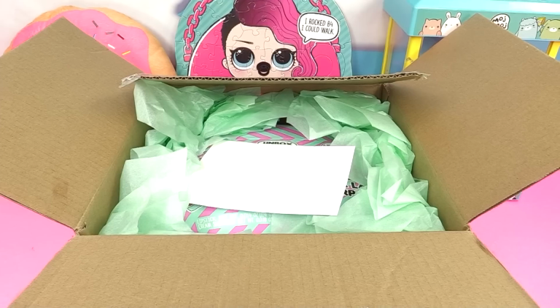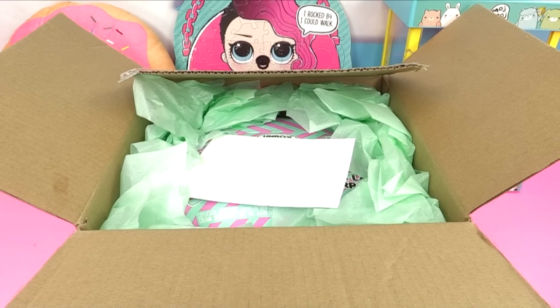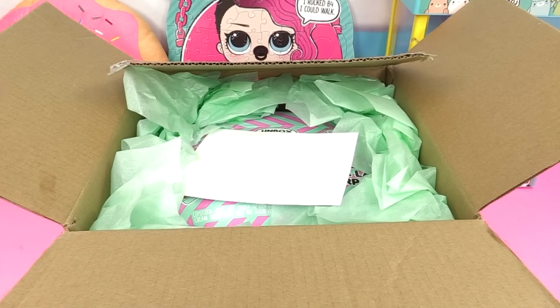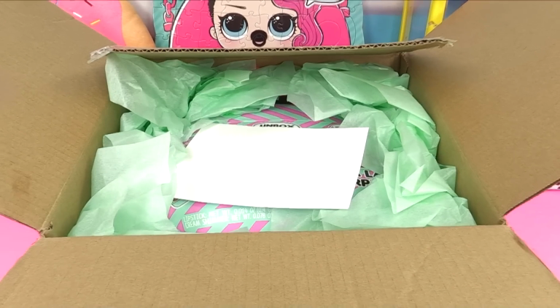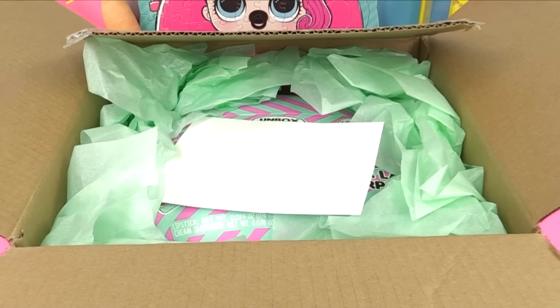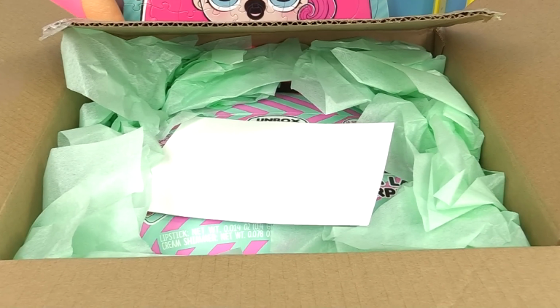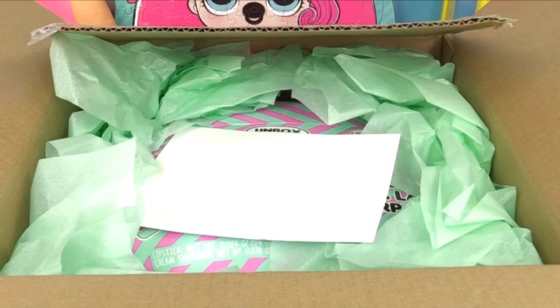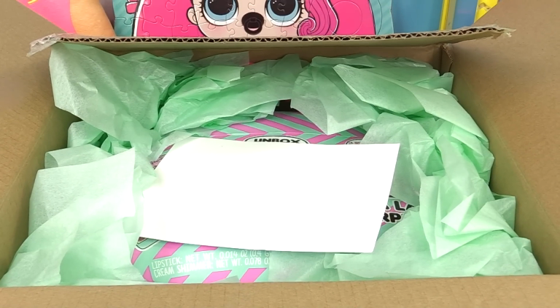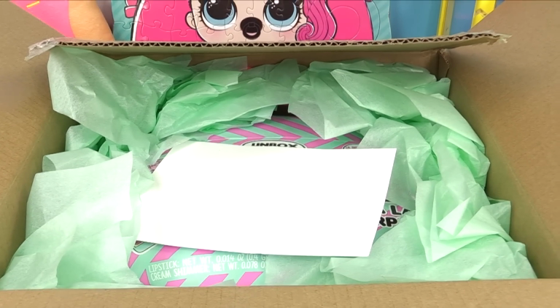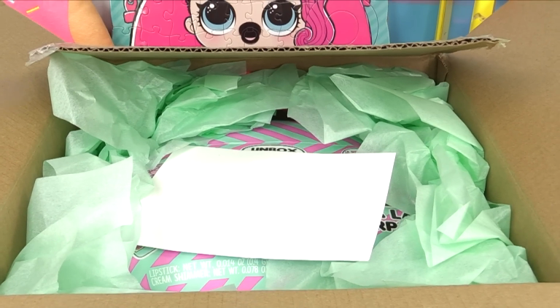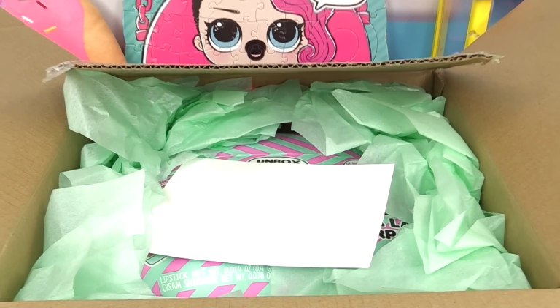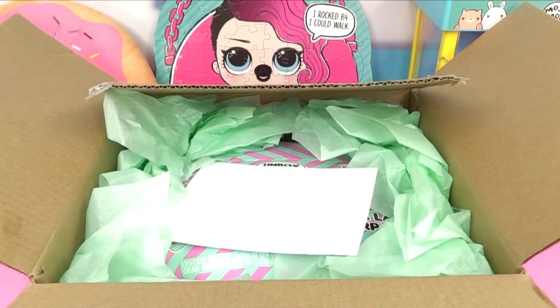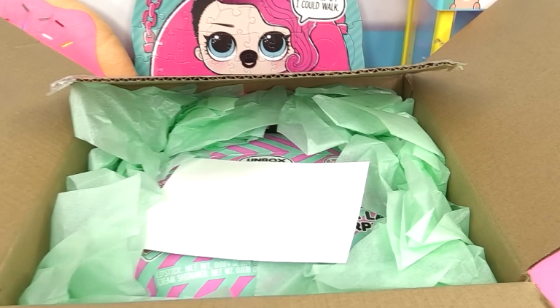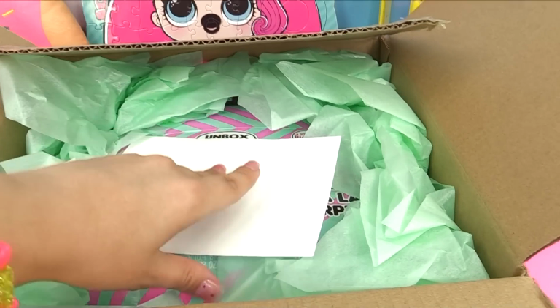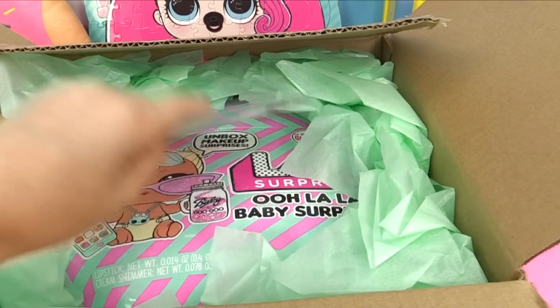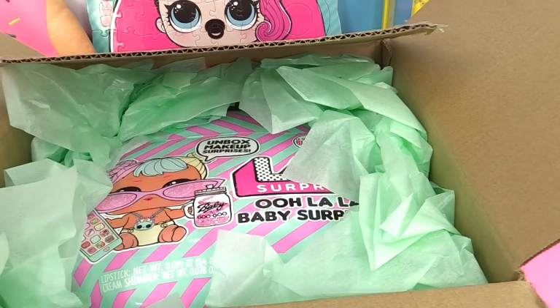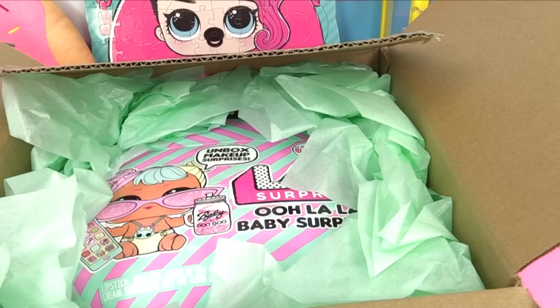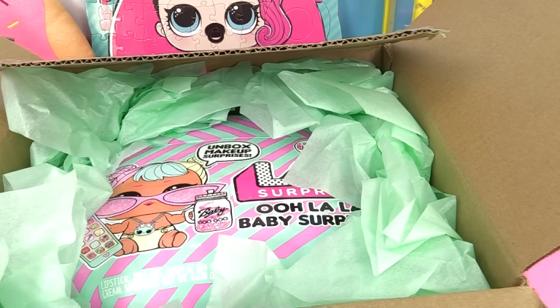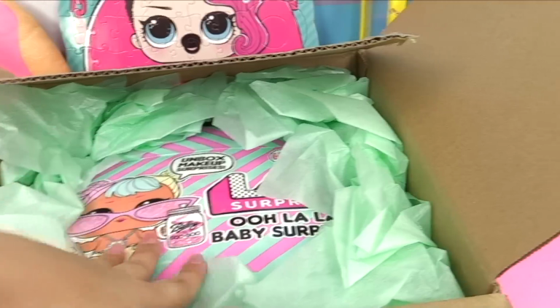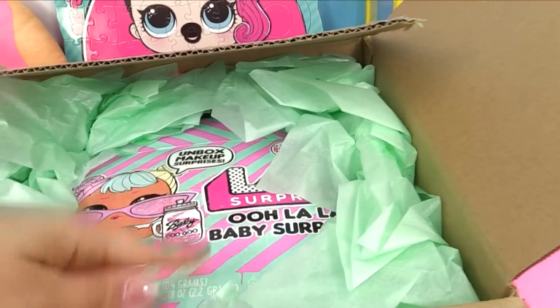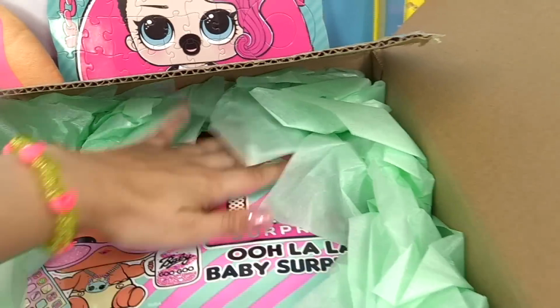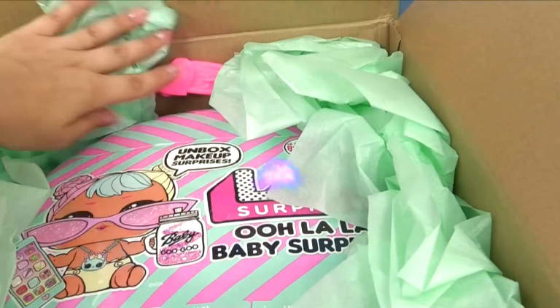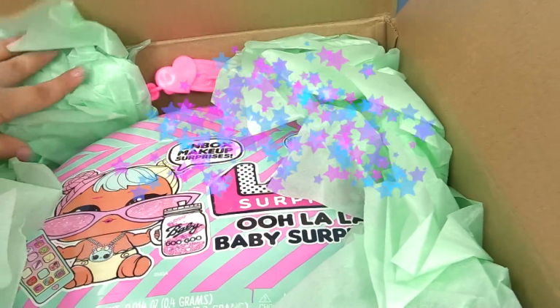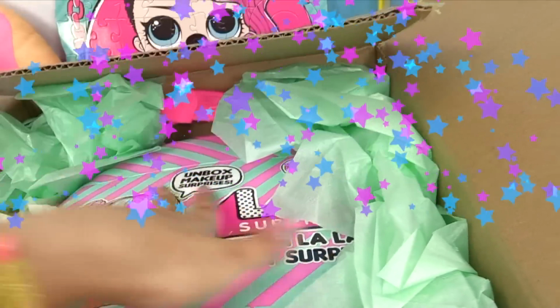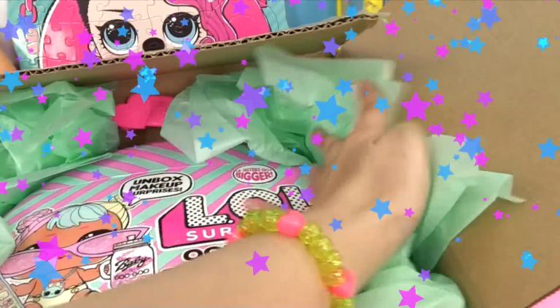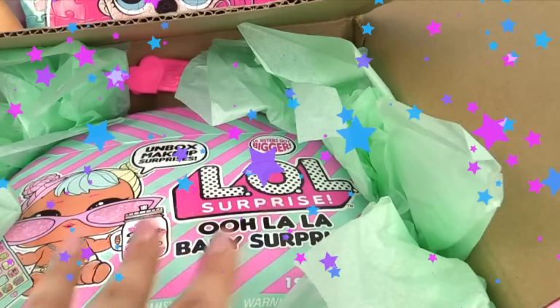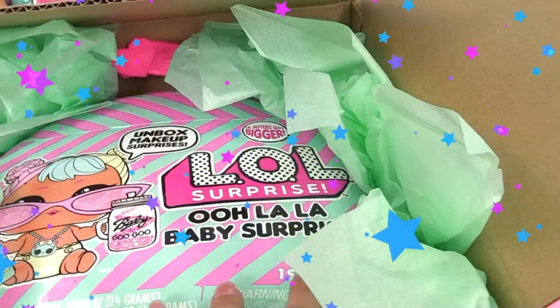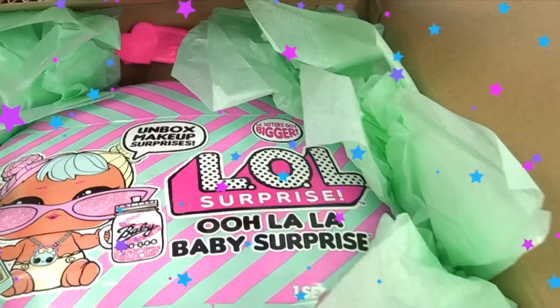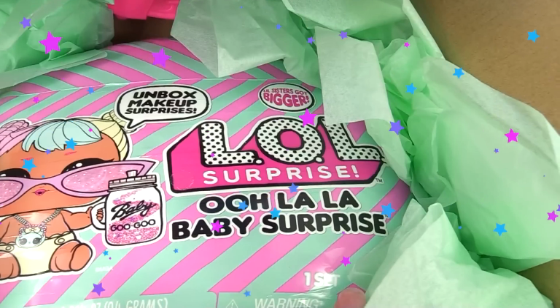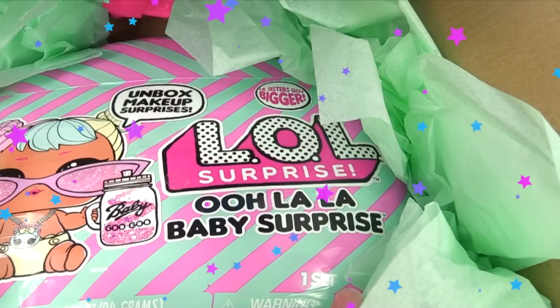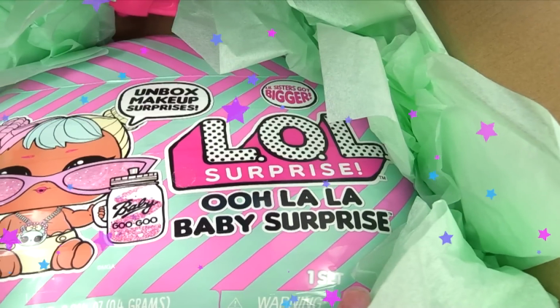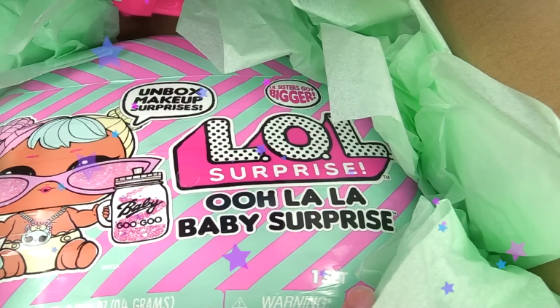Hey everyone, it's Cupcake here. Look what the nice people over at MJ Entertainment sent us. They packaged it so nice and pretty, and it's brand new. It's the LOL Ooh La La Baby Surprise.